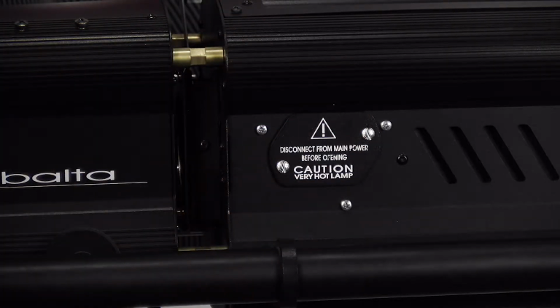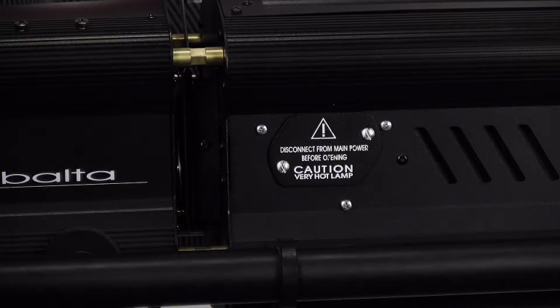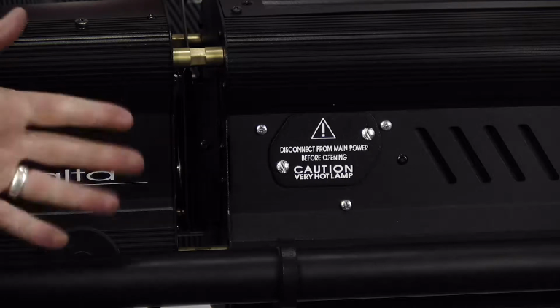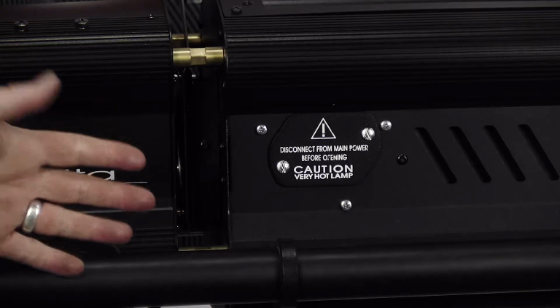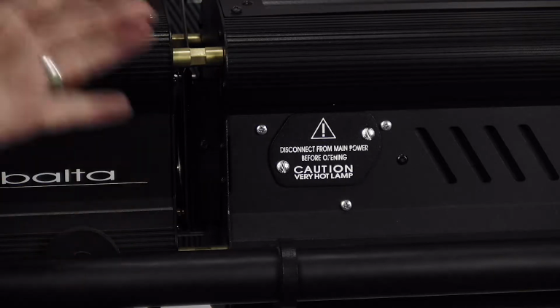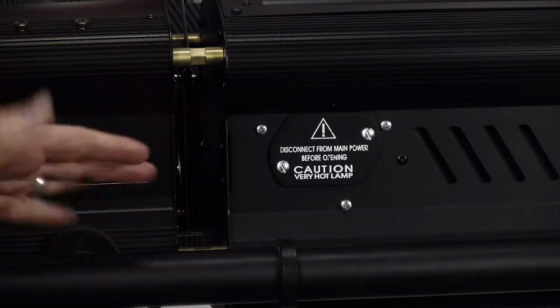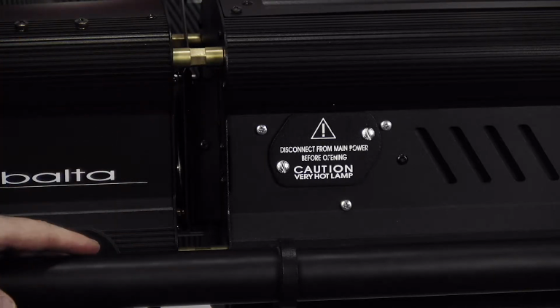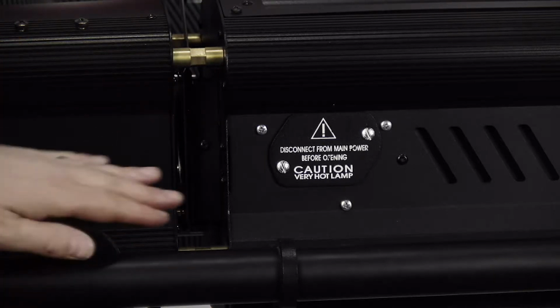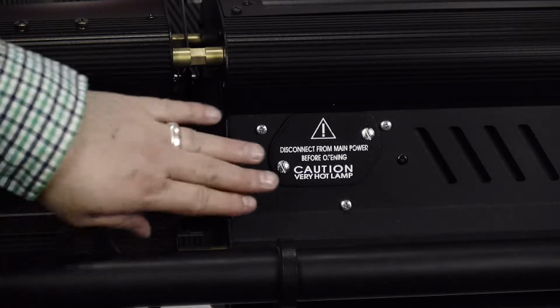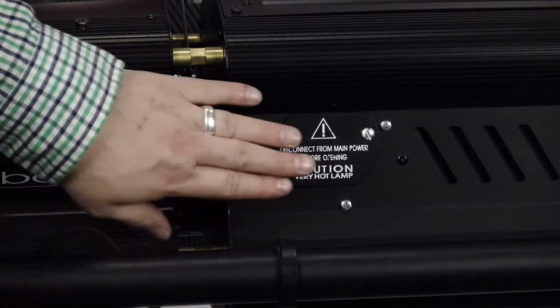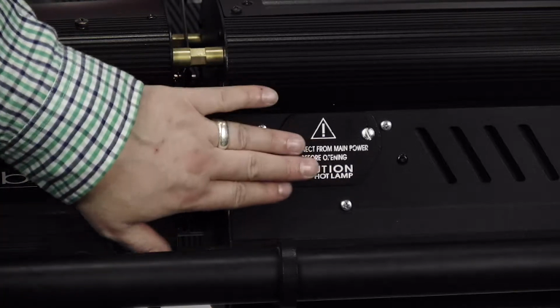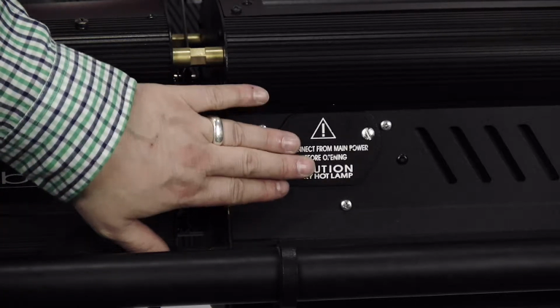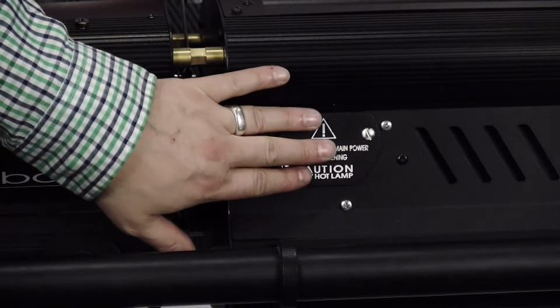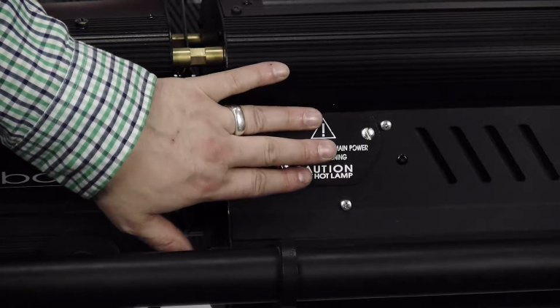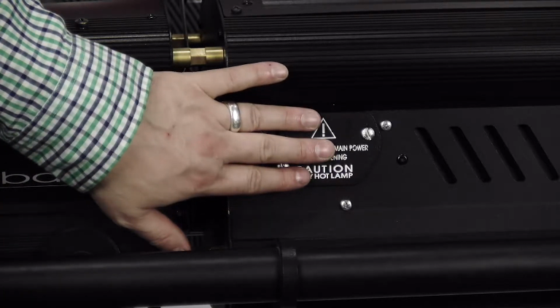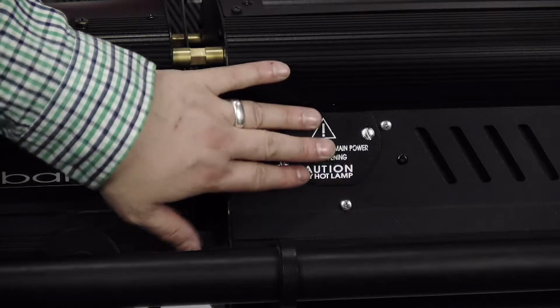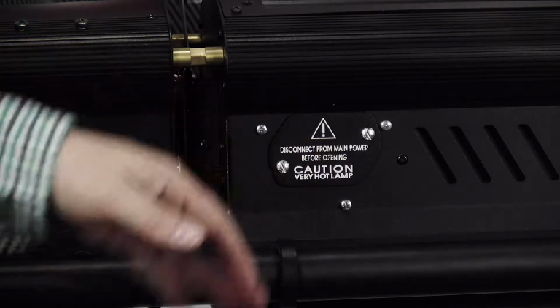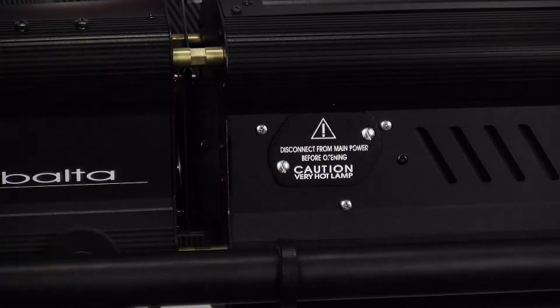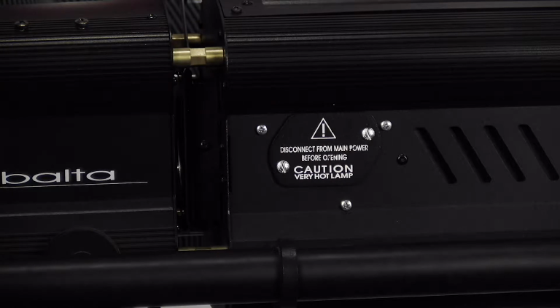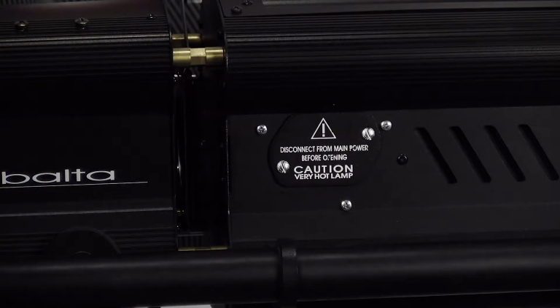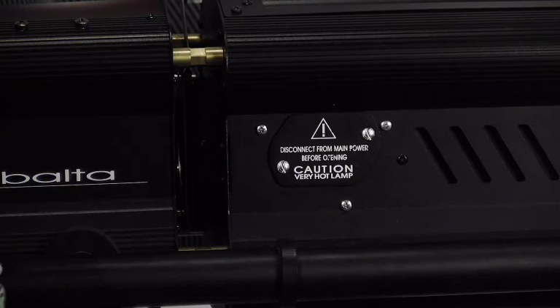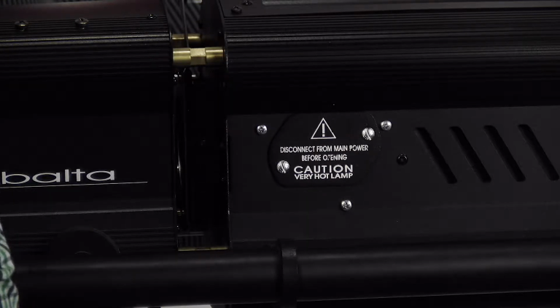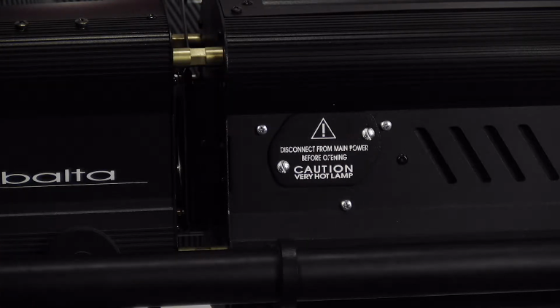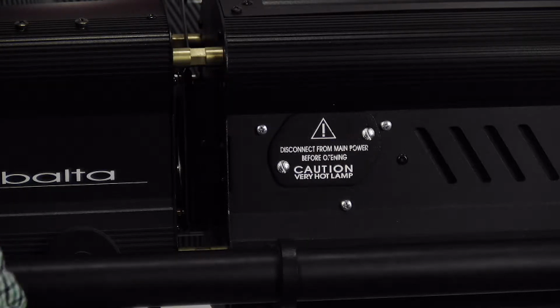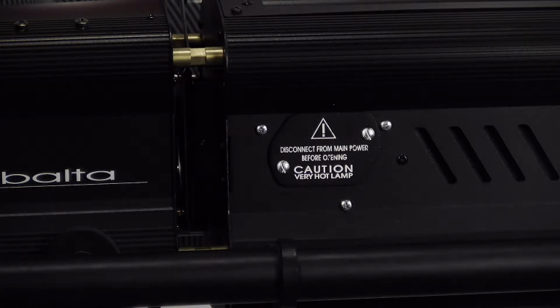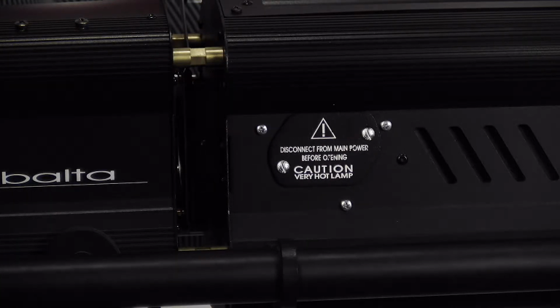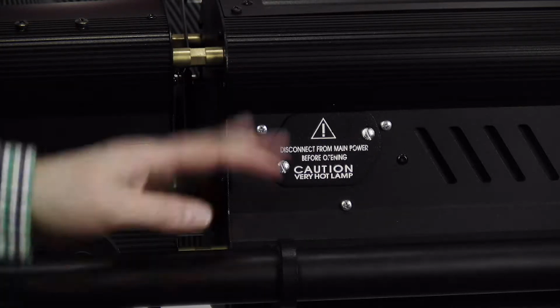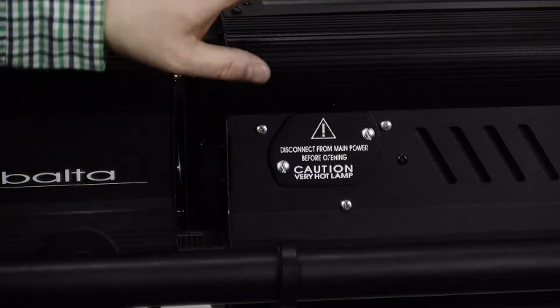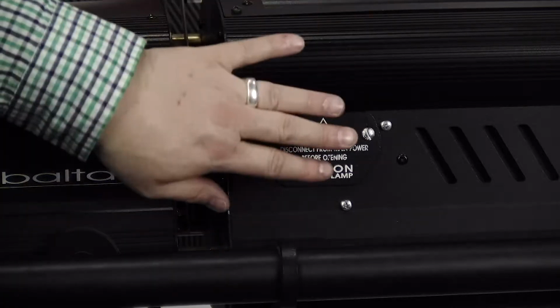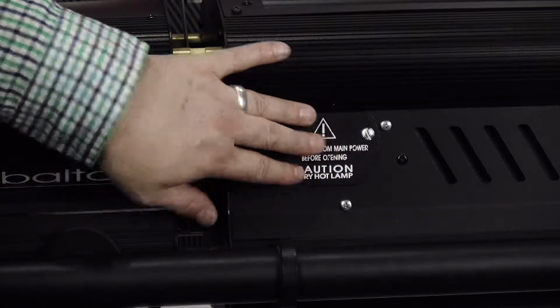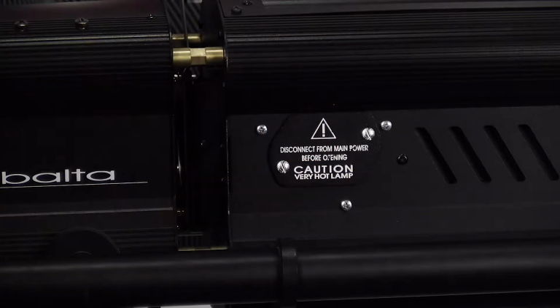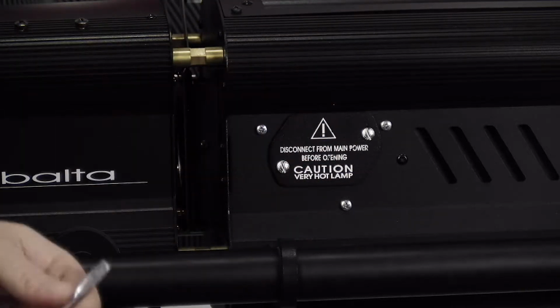The easiest way to tell if it's a fast fit unit or not is that it has a side plate where the lamp is going to go. The MSRs have a thing on the bottom — that's a different video. So this is for the fast fit.